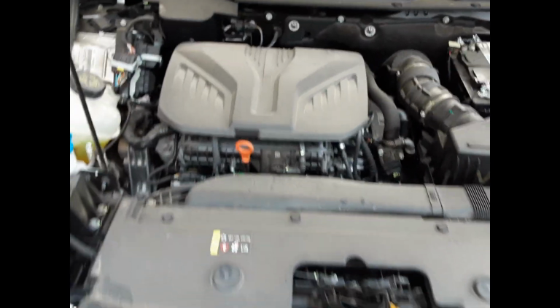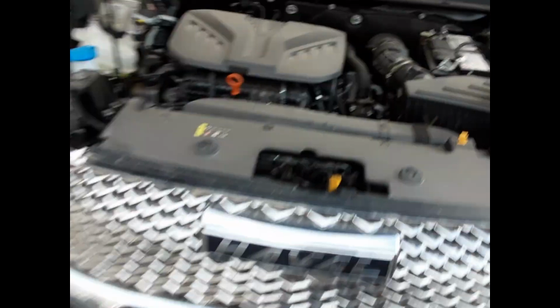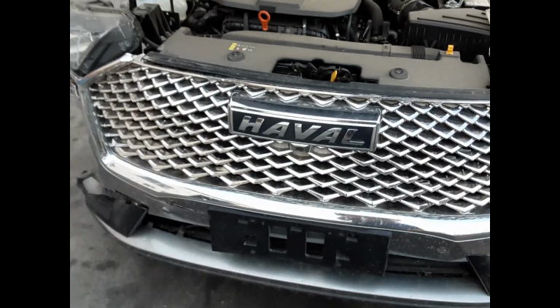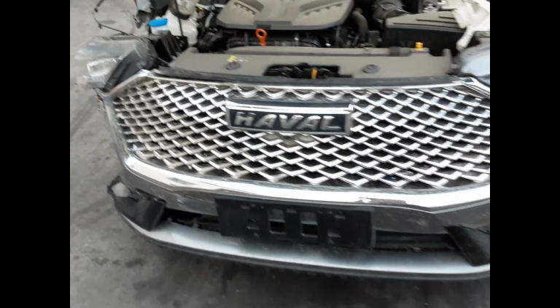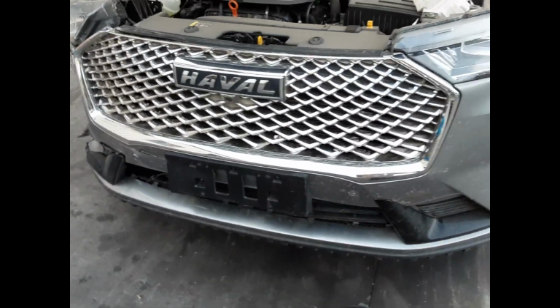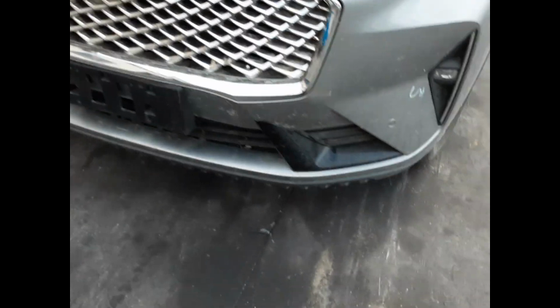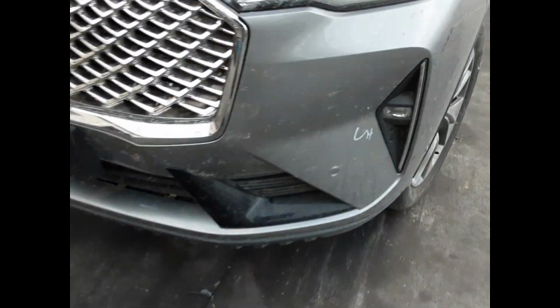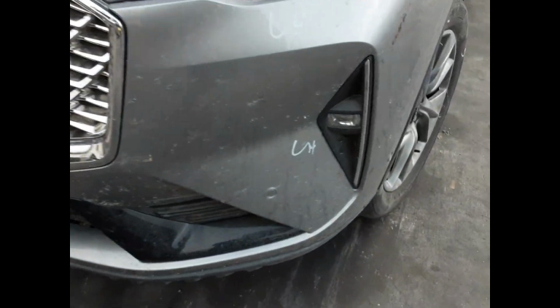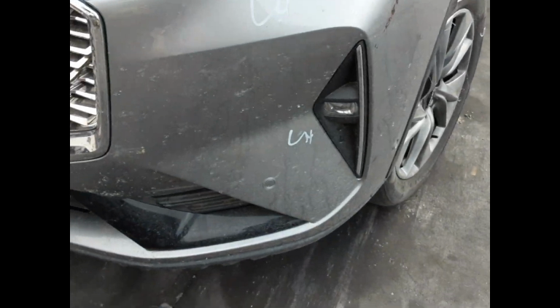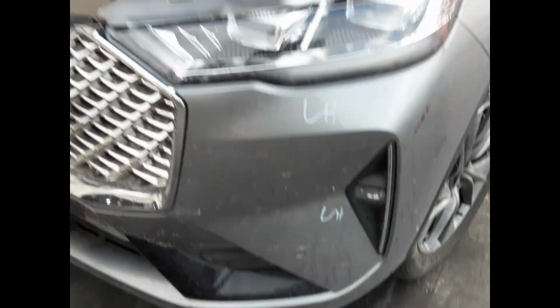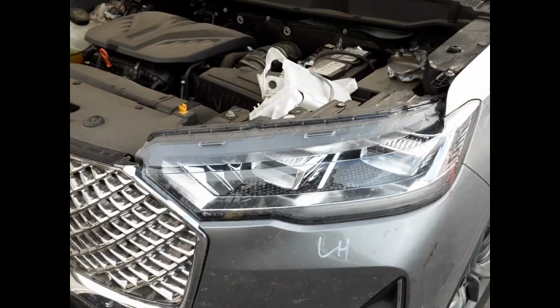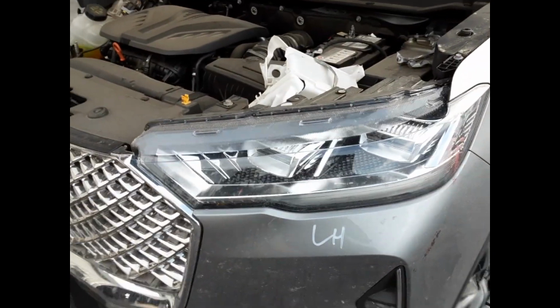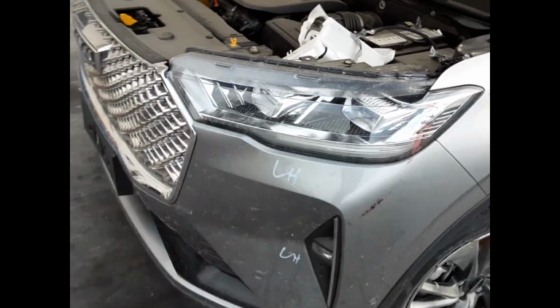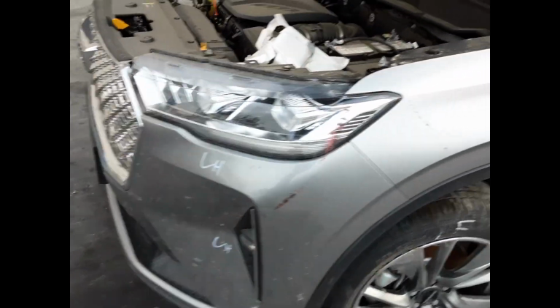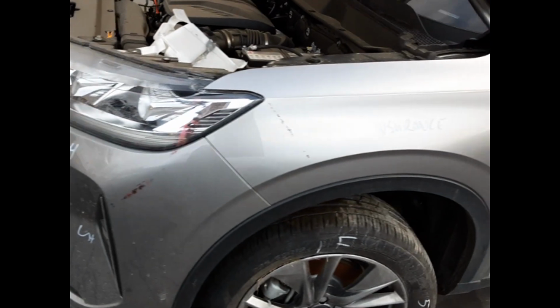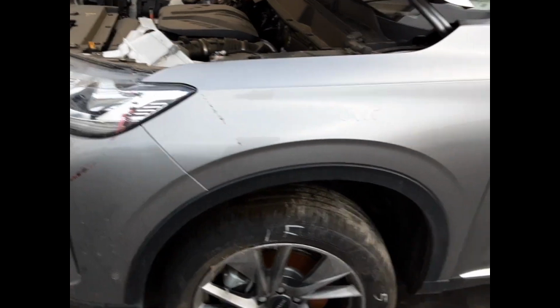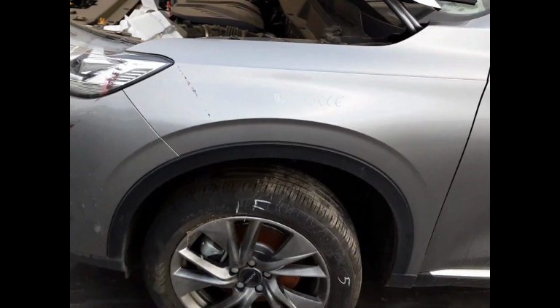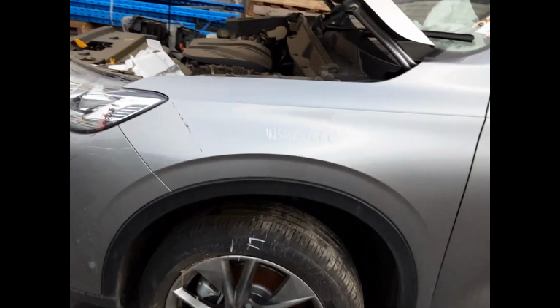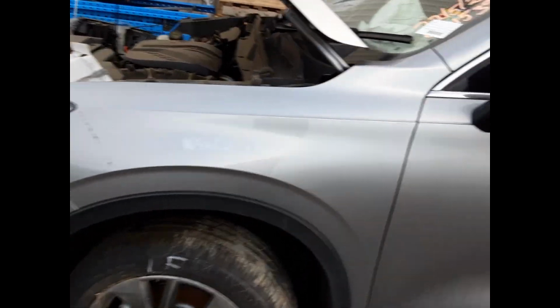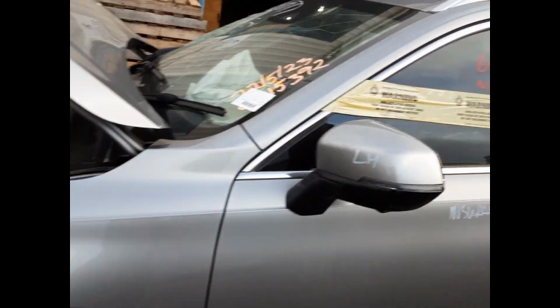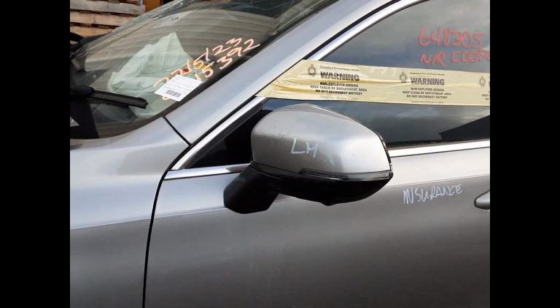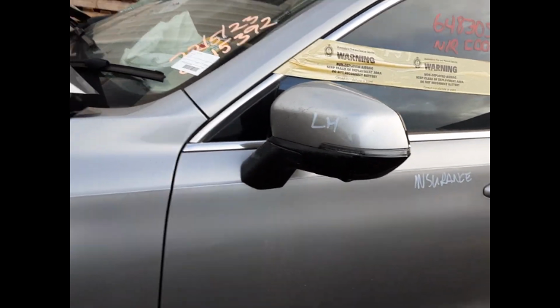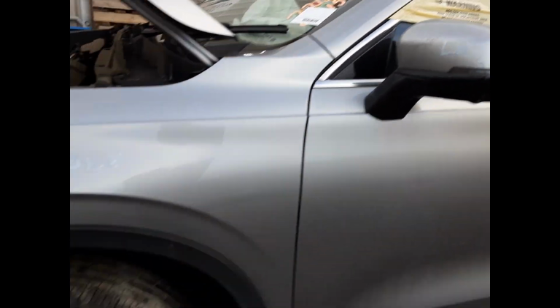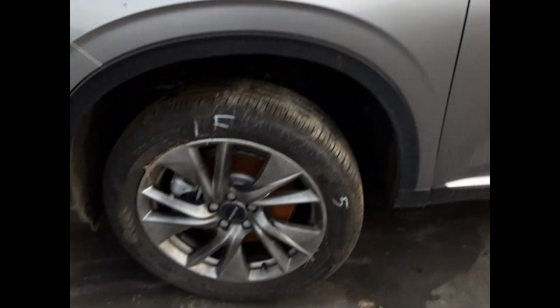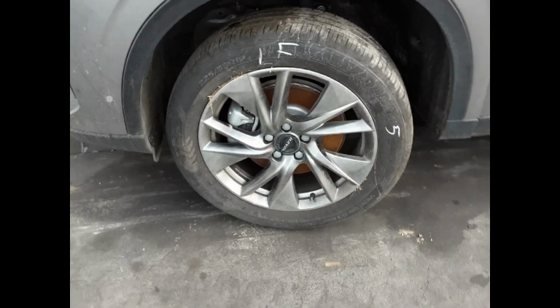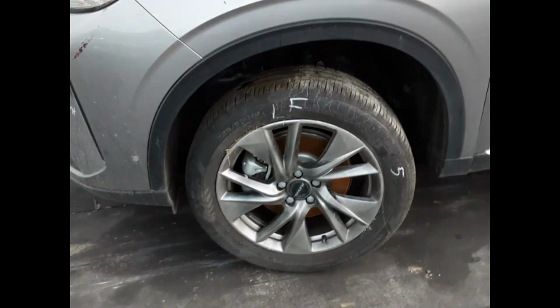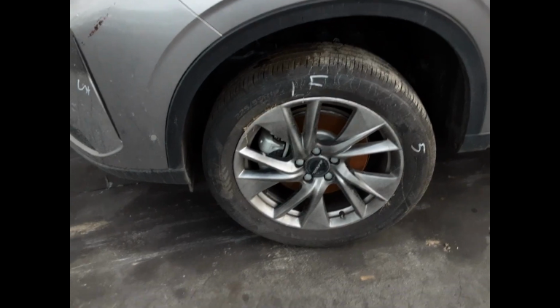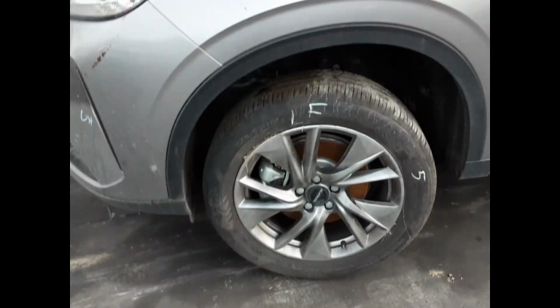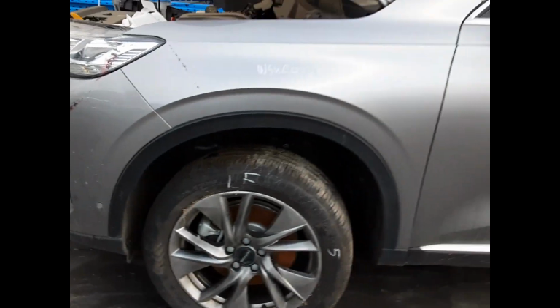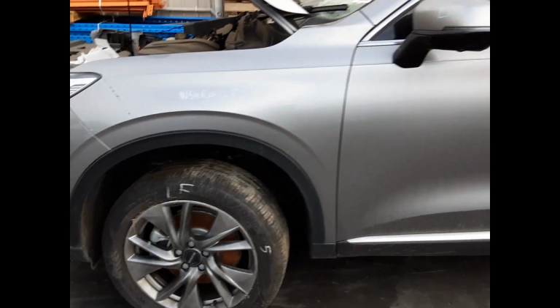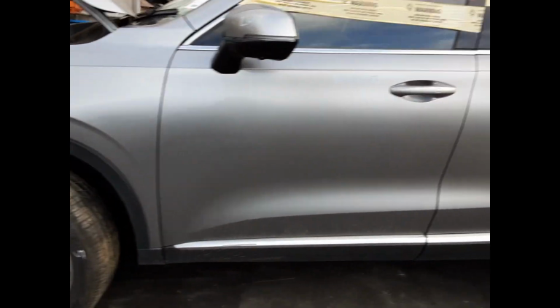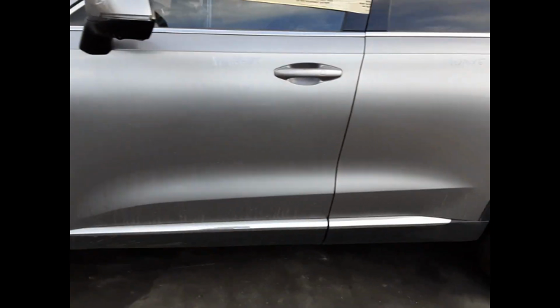Starting on the exterior: the radiator grille, left fog light, left headlight, and left A-pillar appear to have no damage. The left power door mirror and left front 19 inch factory alloy mag with a good tire look good. Both left hand doors also appear to have no damage.